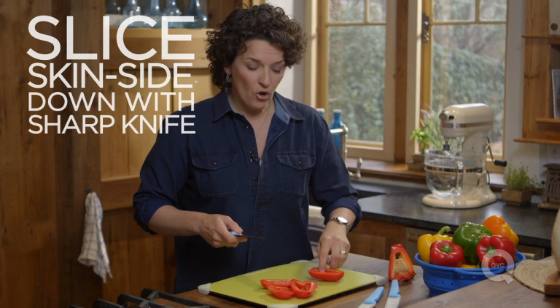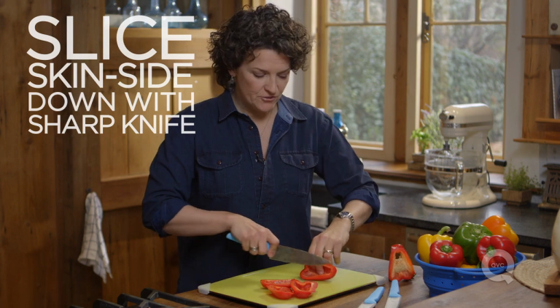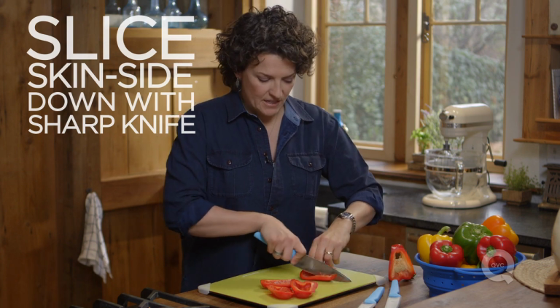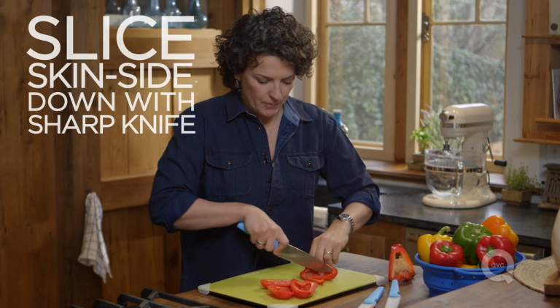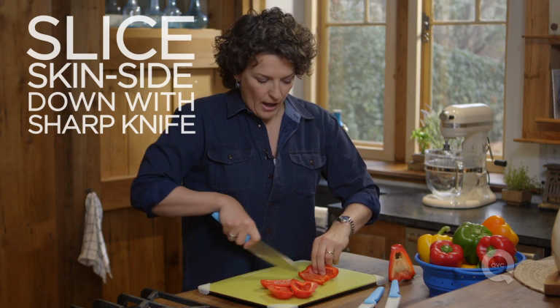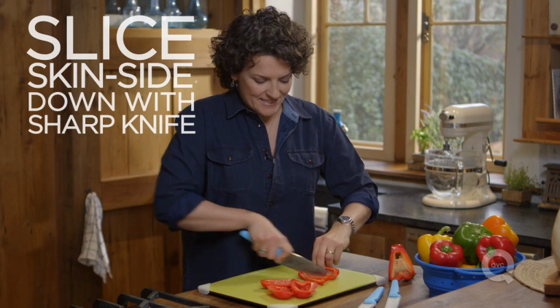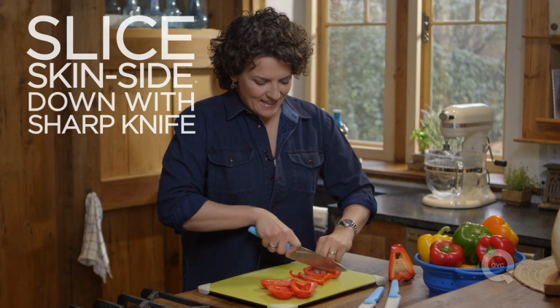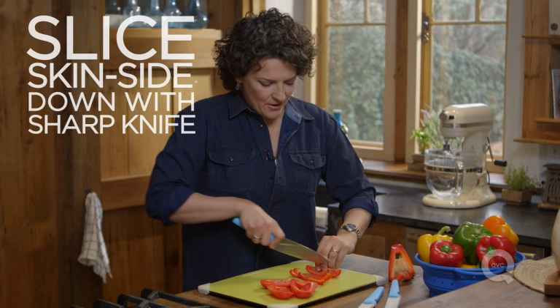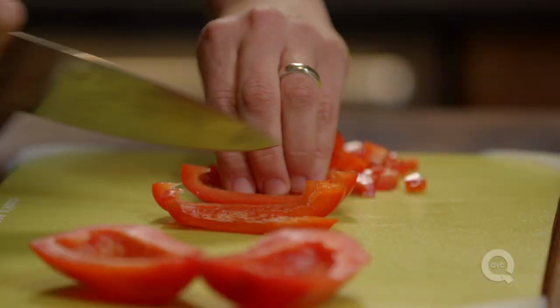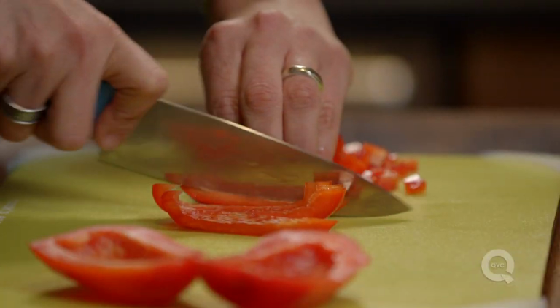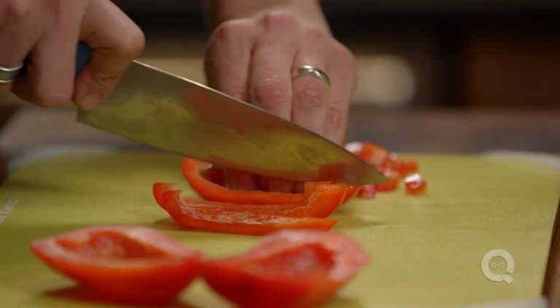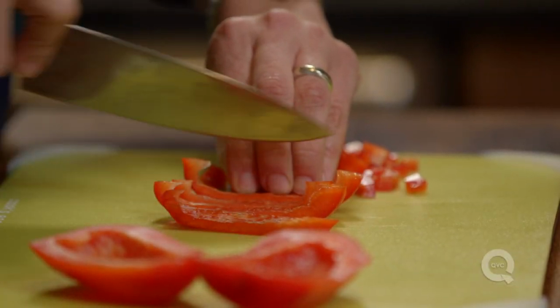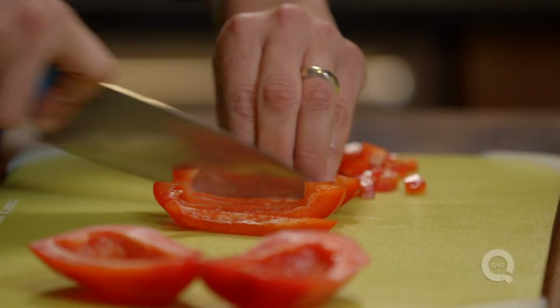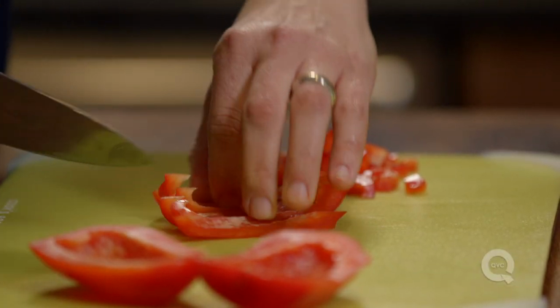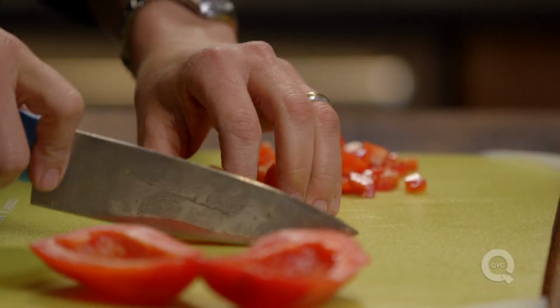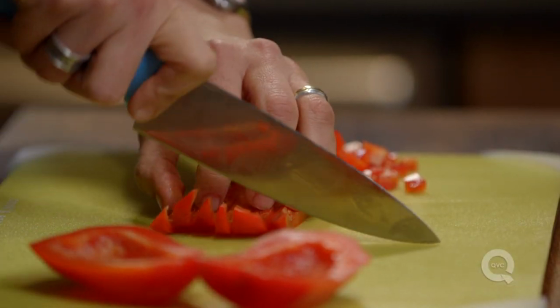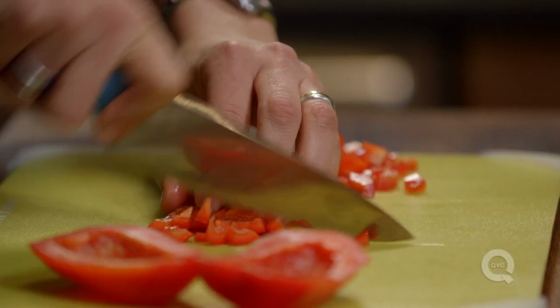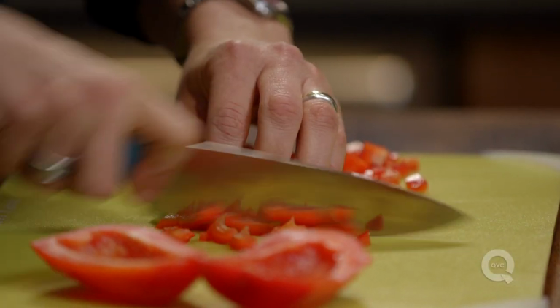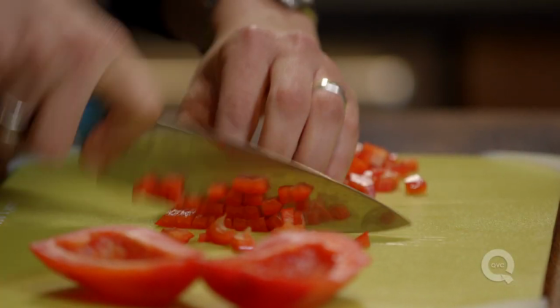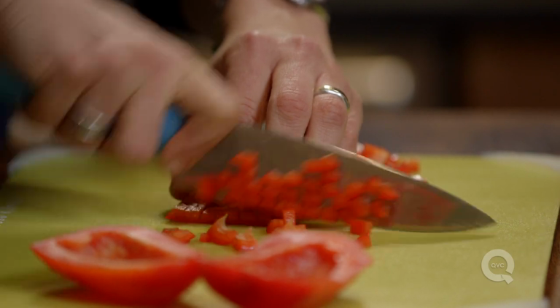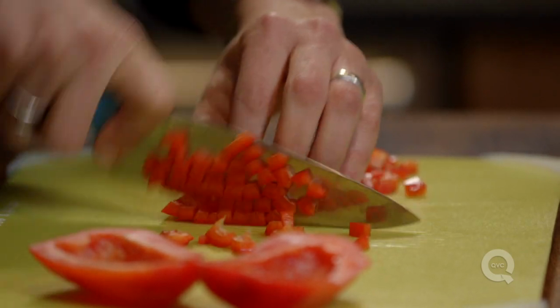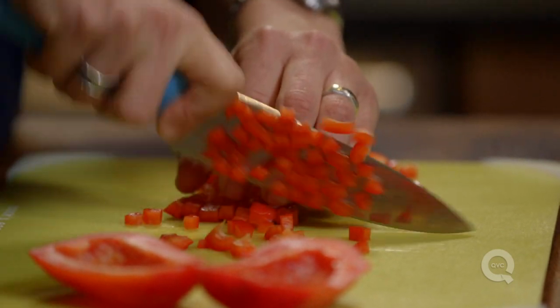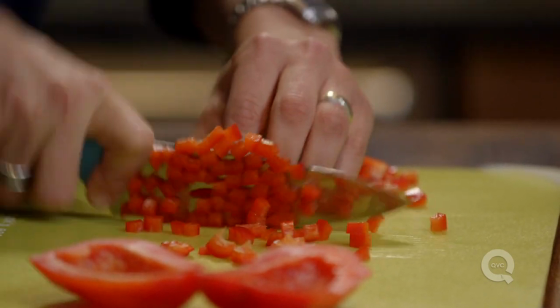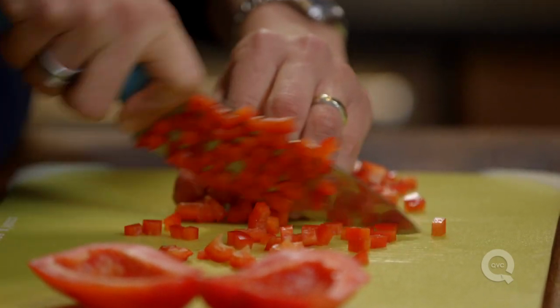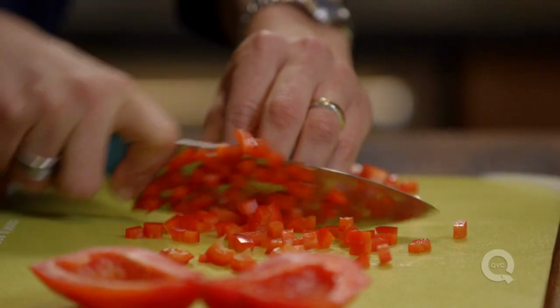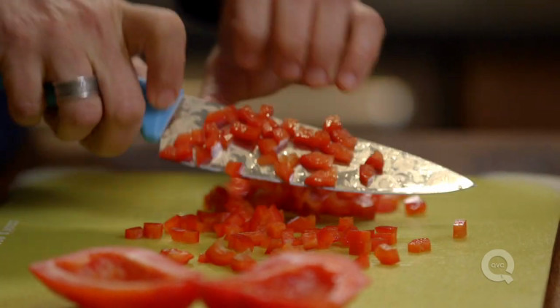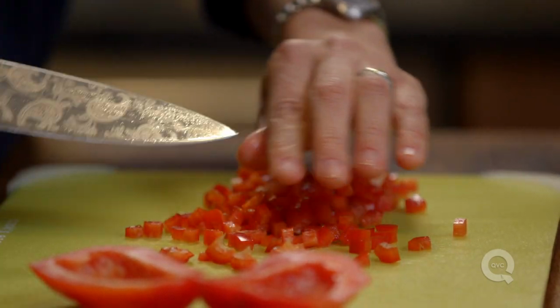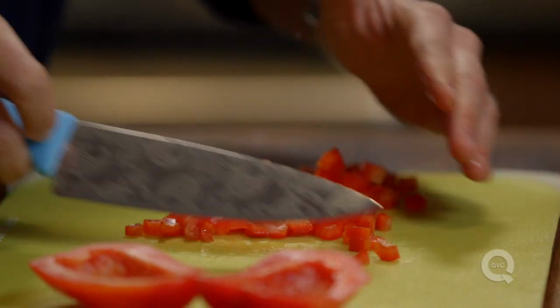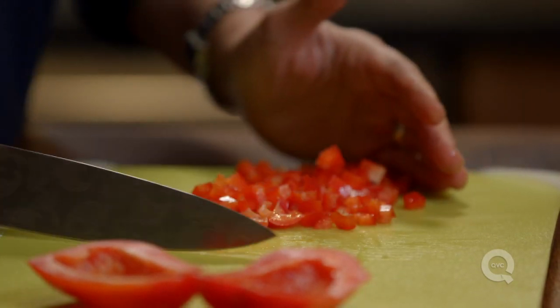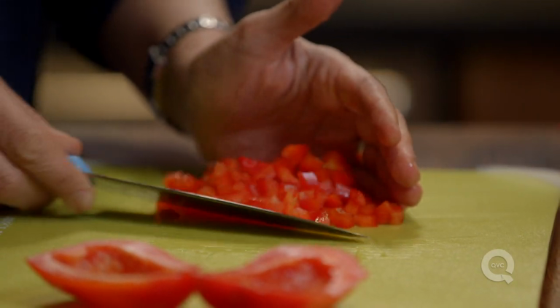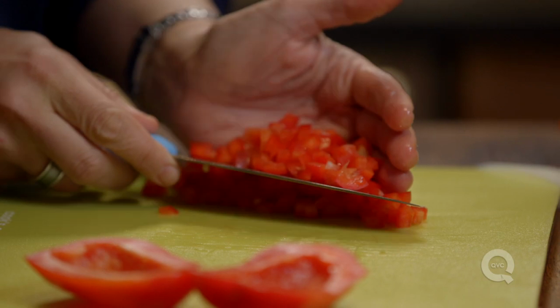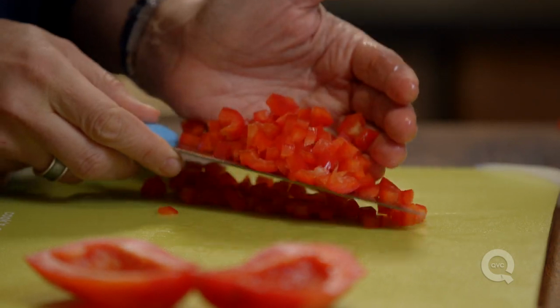Now all you have to do is slice the pepper. Put the skin side down and then run through that with a sharp knife. The sharp knife is going to make your life much, much easier. Line the slices up and run through there to make a nice little dice.